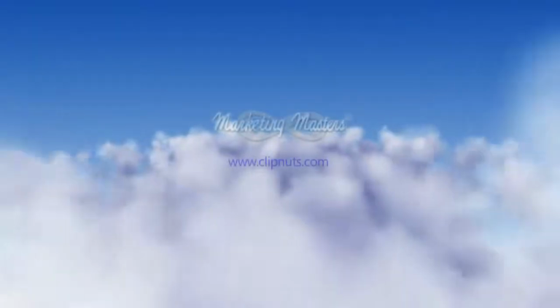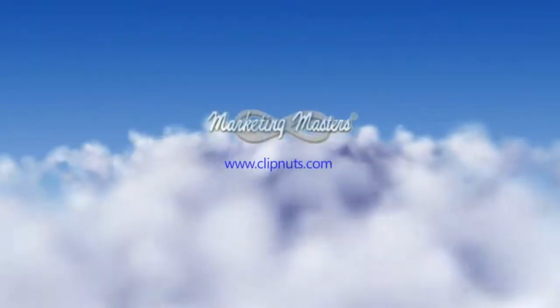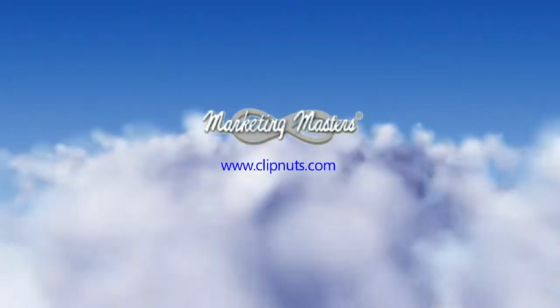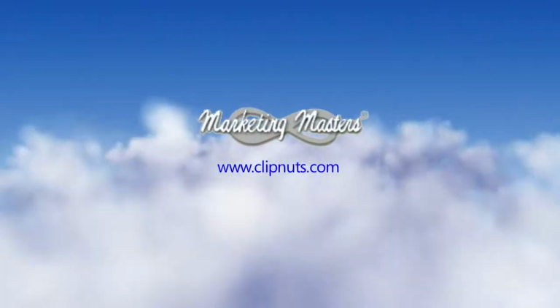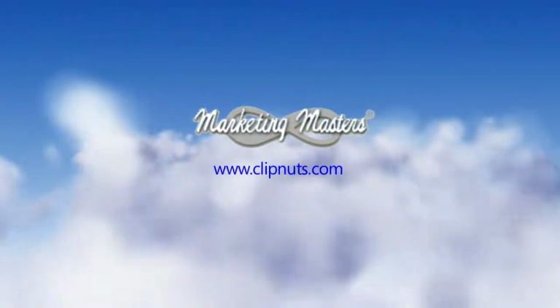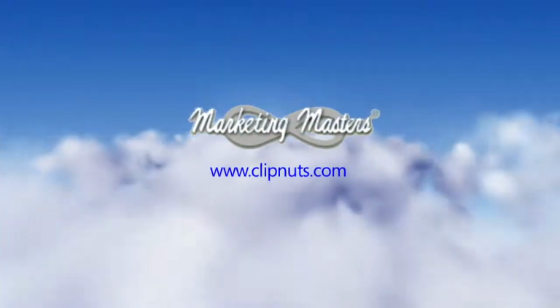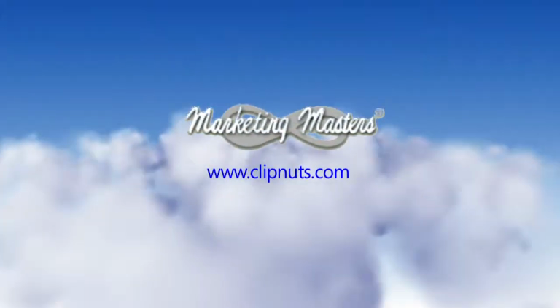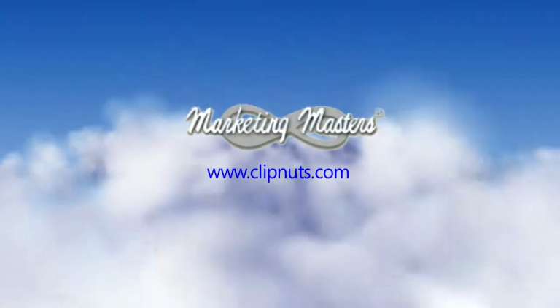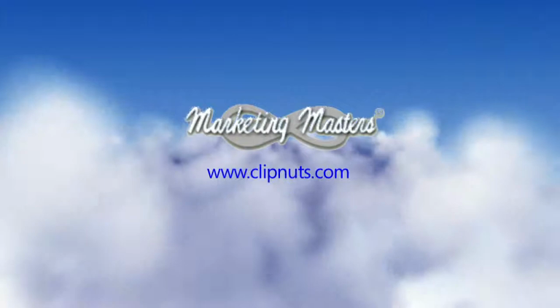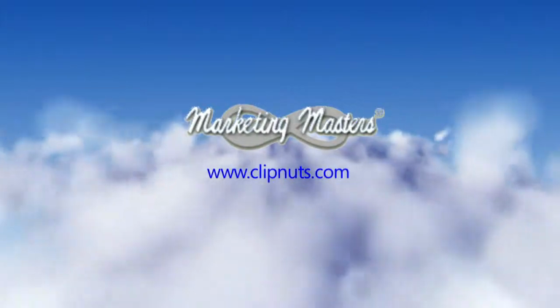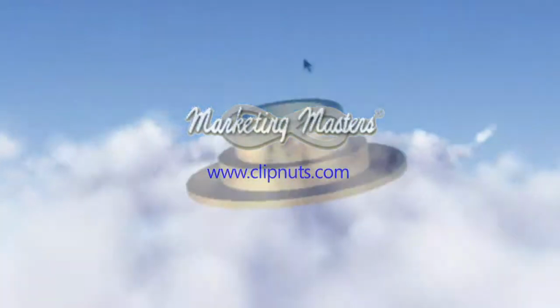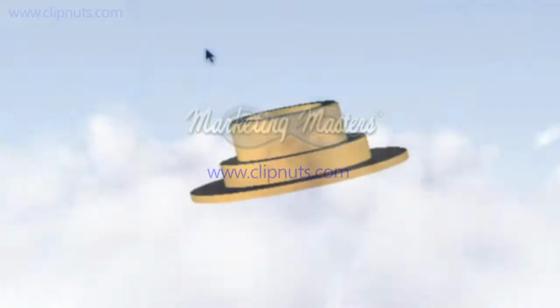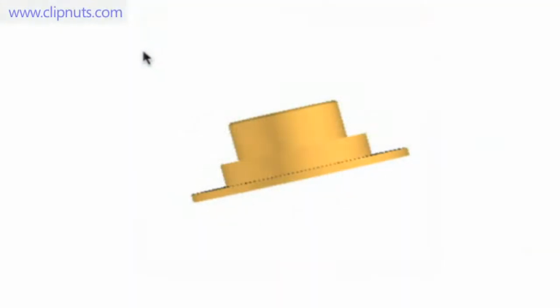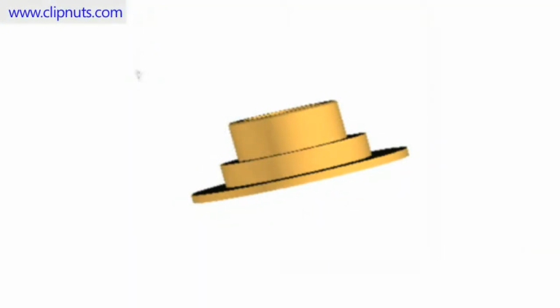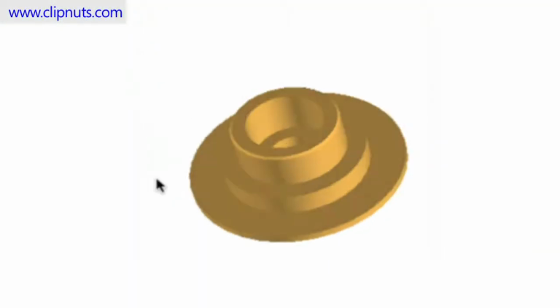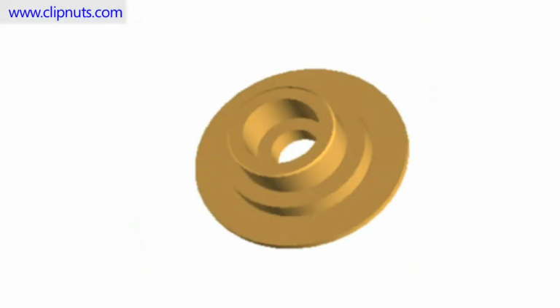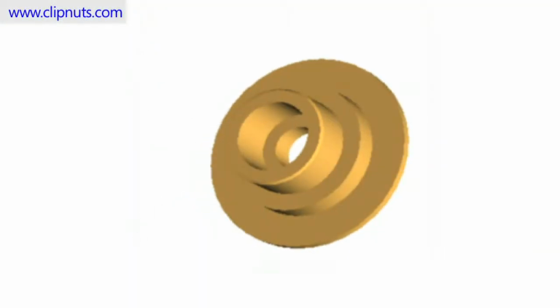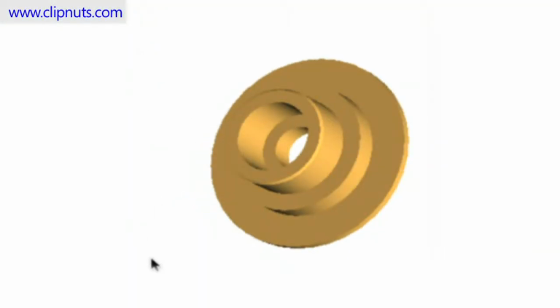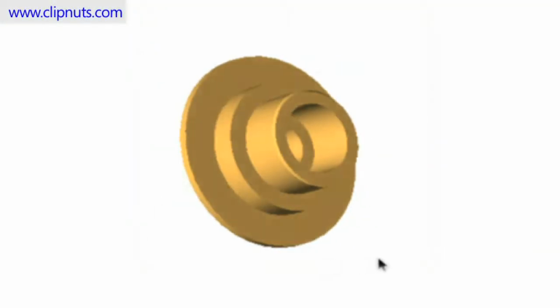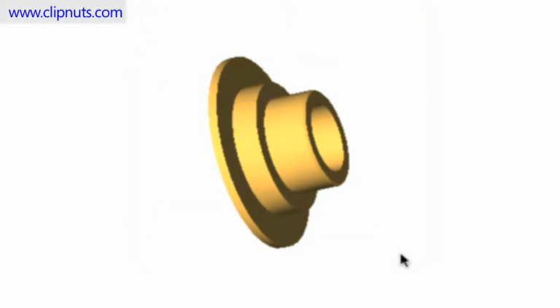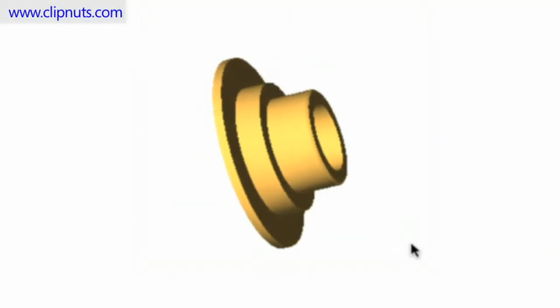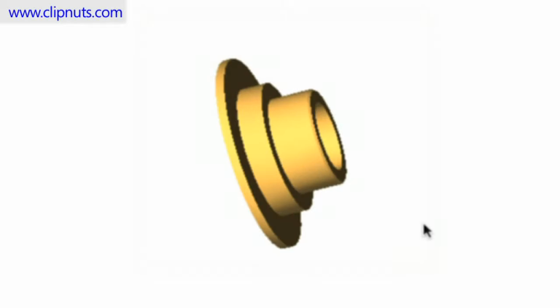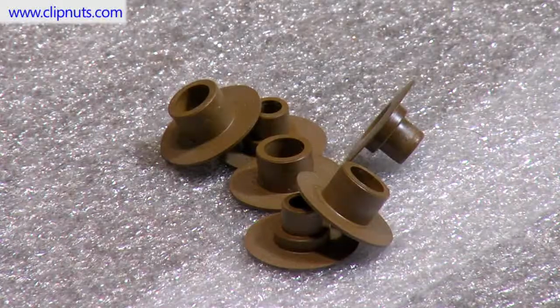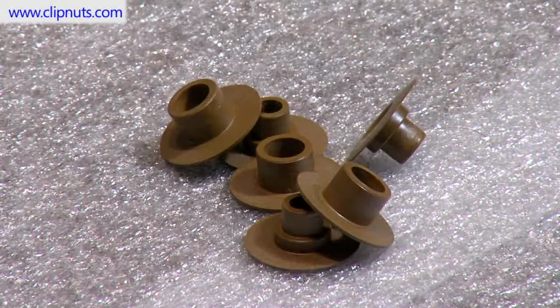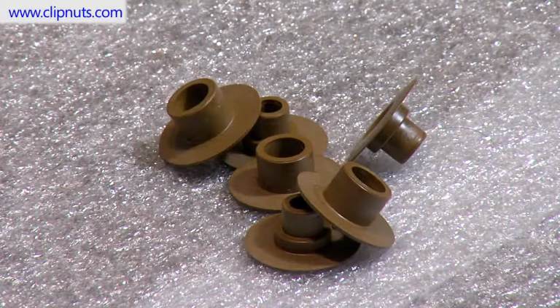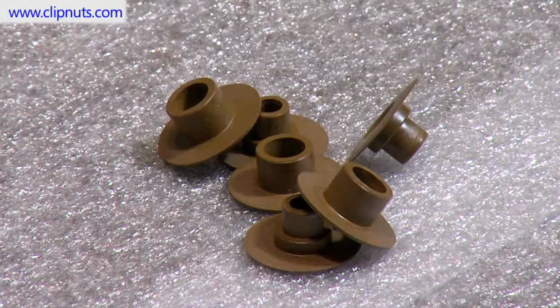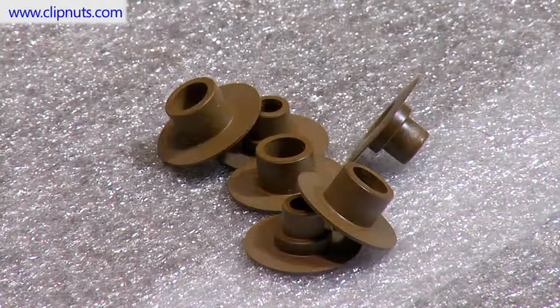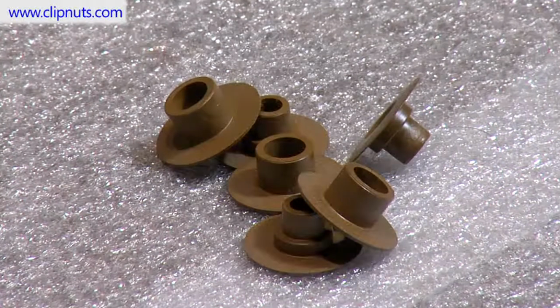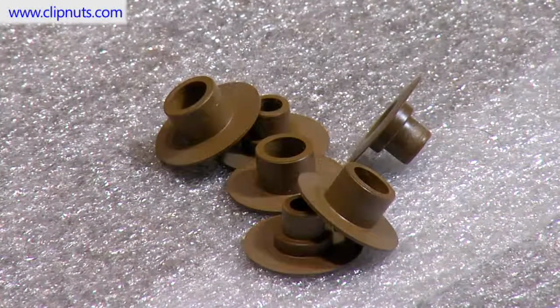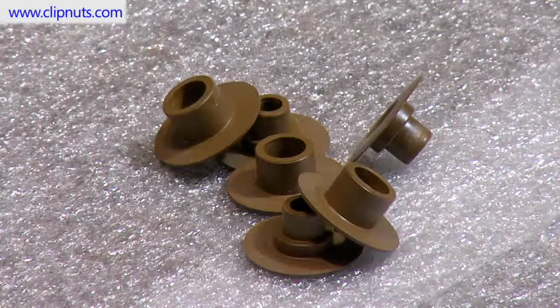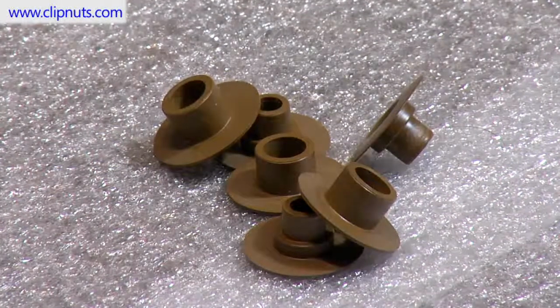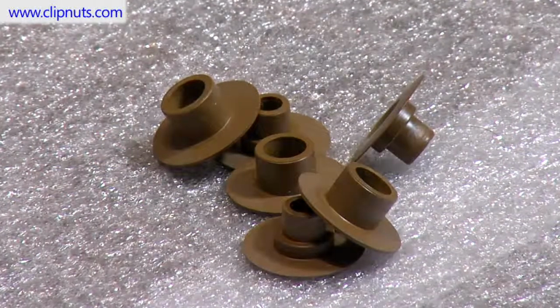In this video we look at the steps involved in installing a Marketing Masters PressFit composite insert into a honeycomb floor panel. These inserts are also commonly referred to as a plug and sleeve insert.